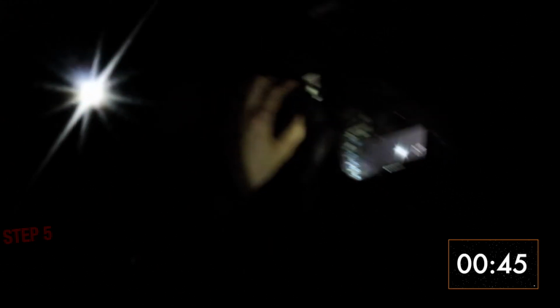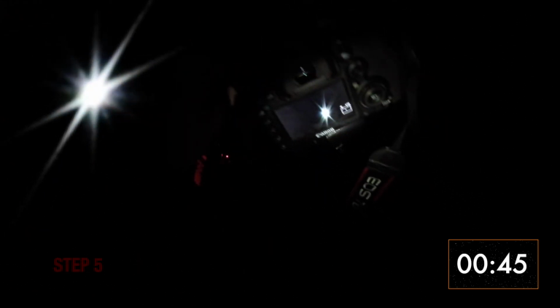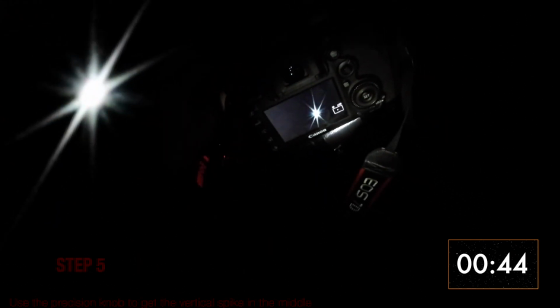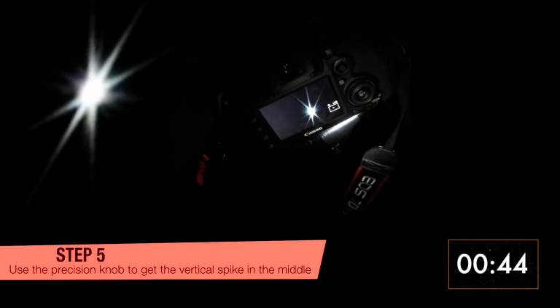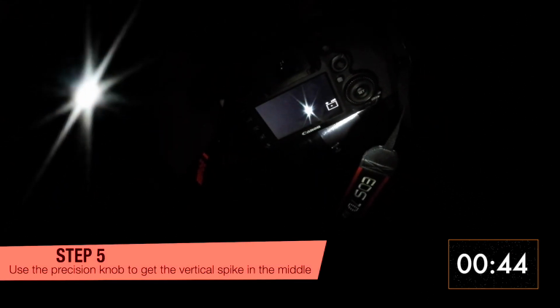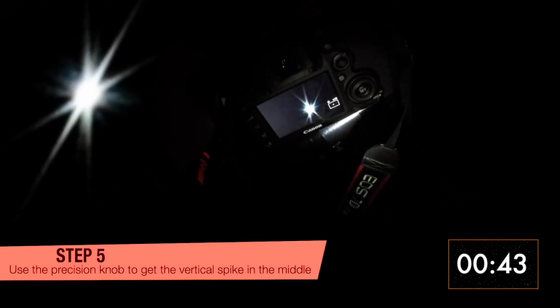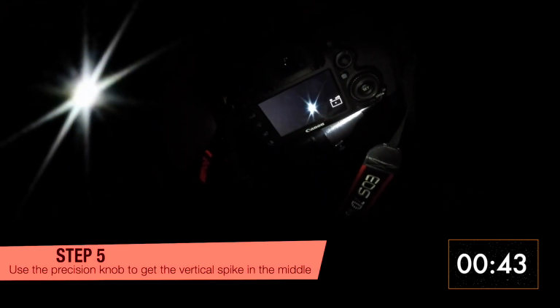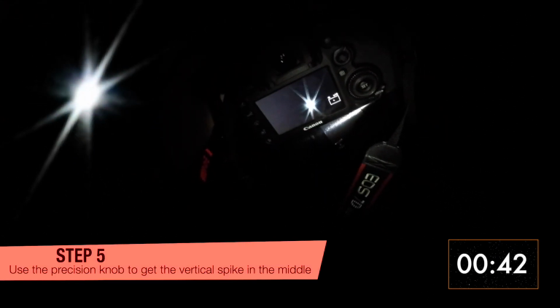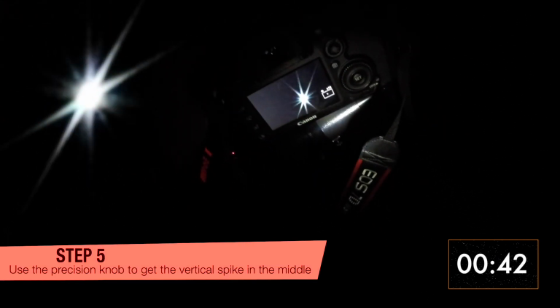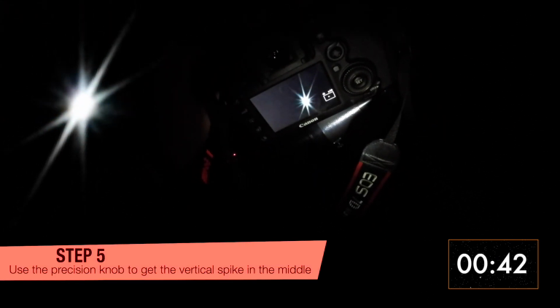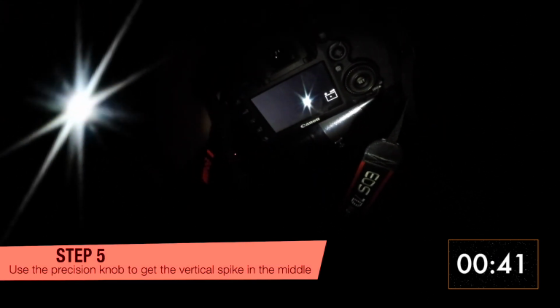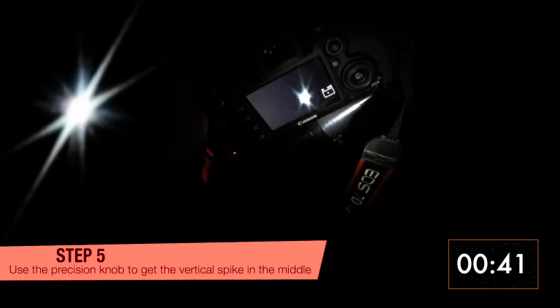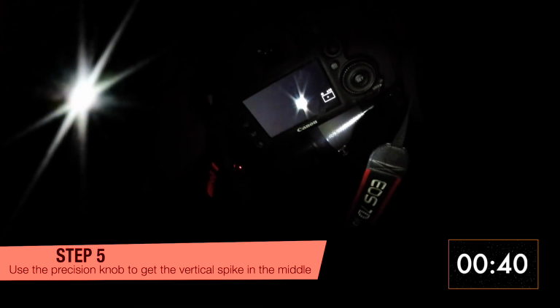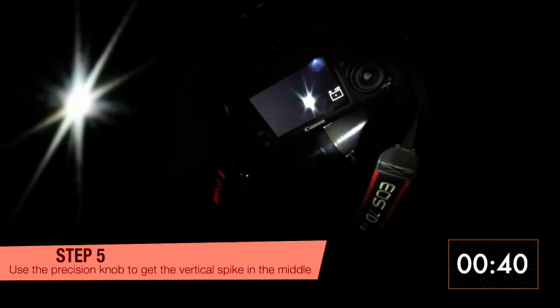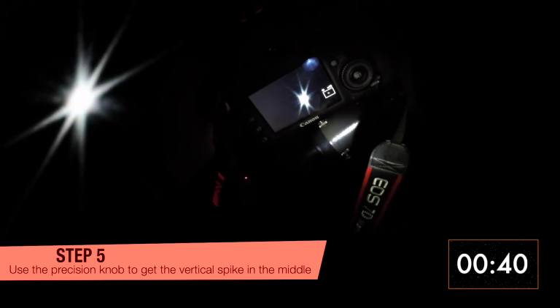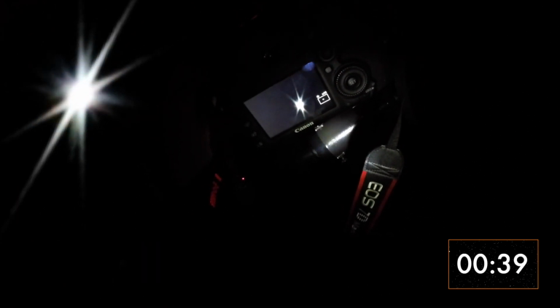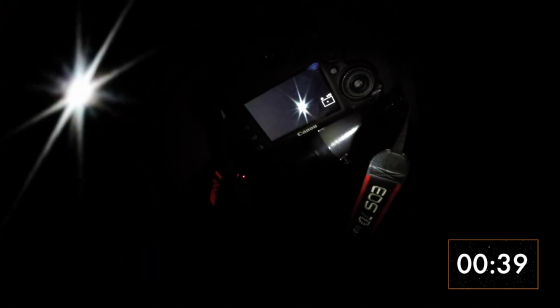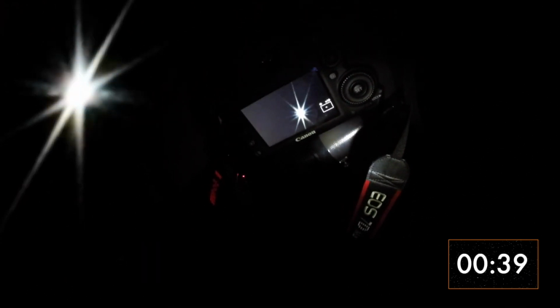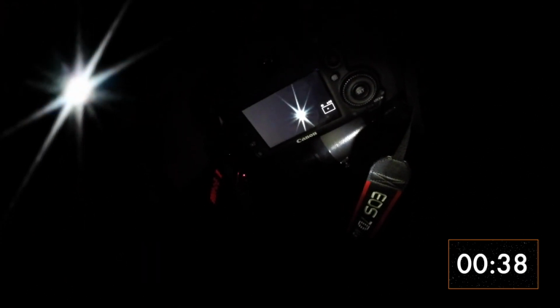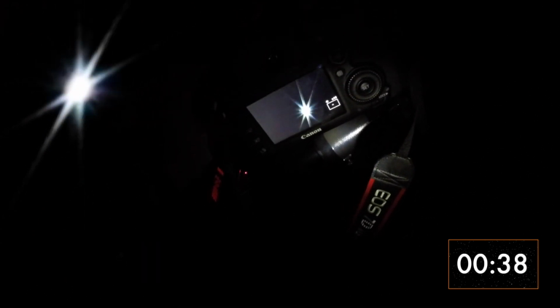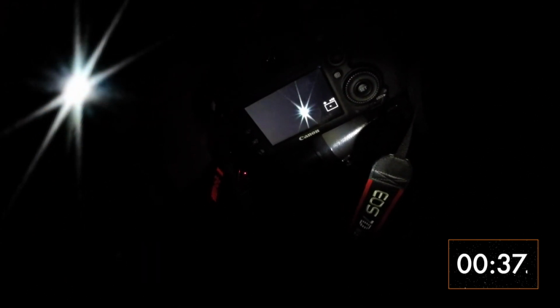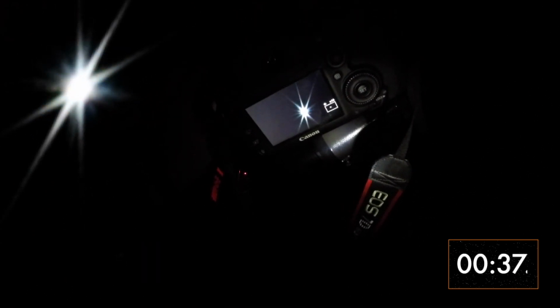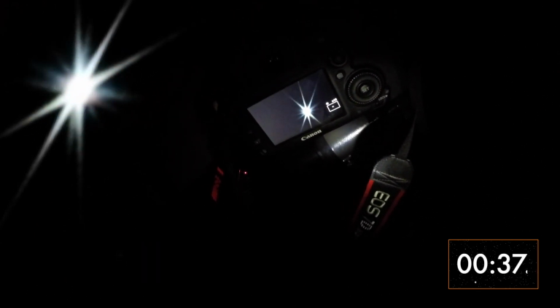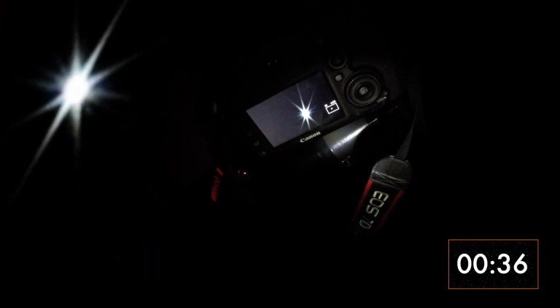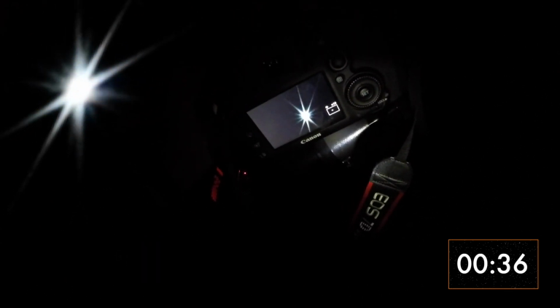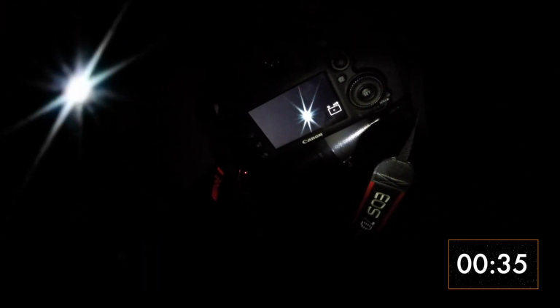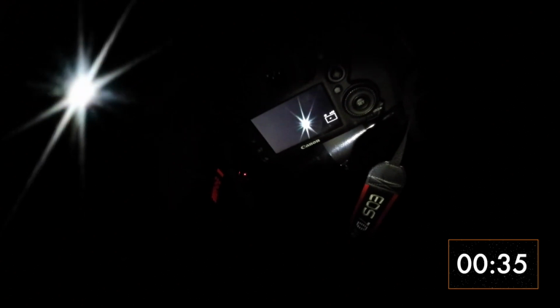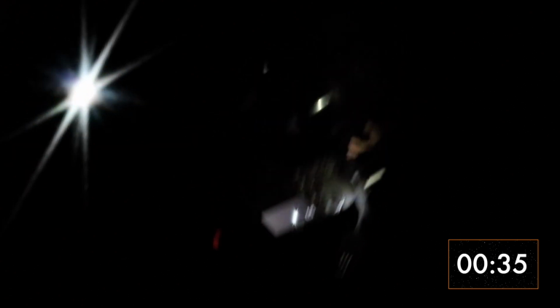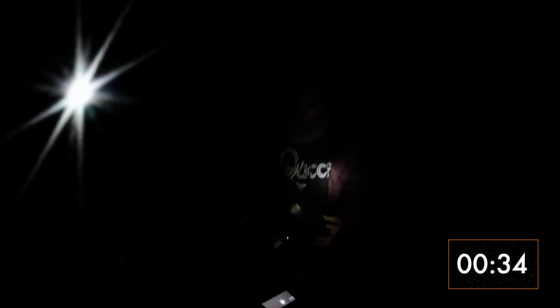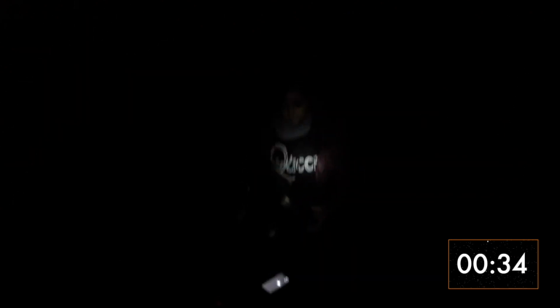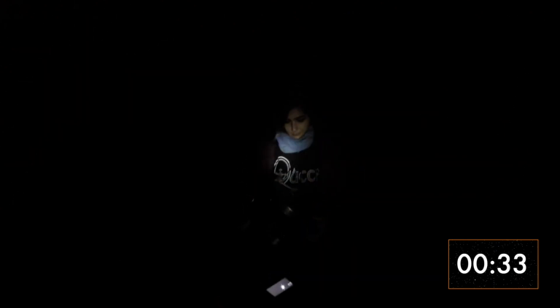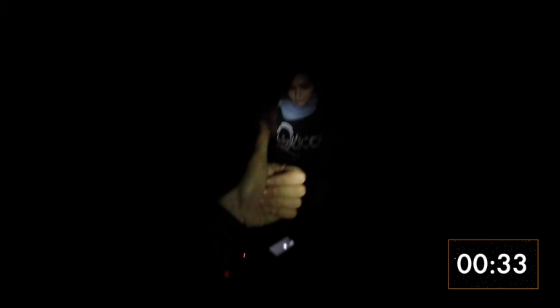Step 5: Using the precision focusing knob, do your best to have the vertical spike striking the star exactly in the center. Note that a very bright star like Sirius might affect the precision depending on your scope's focal length.